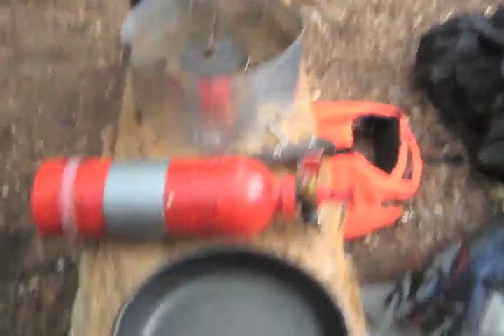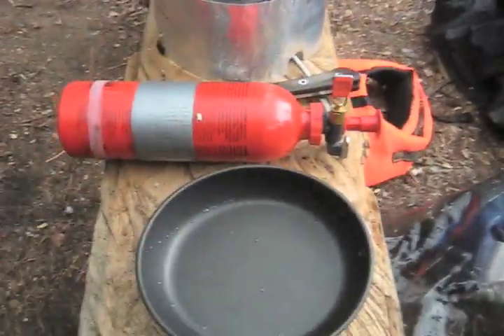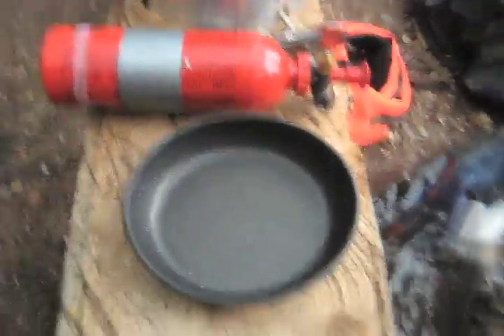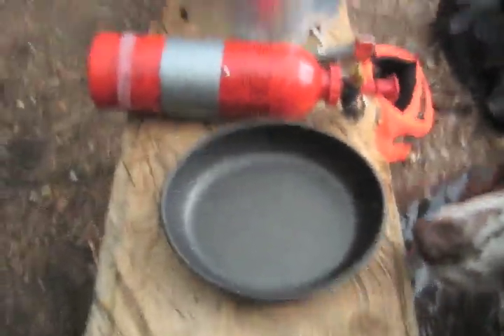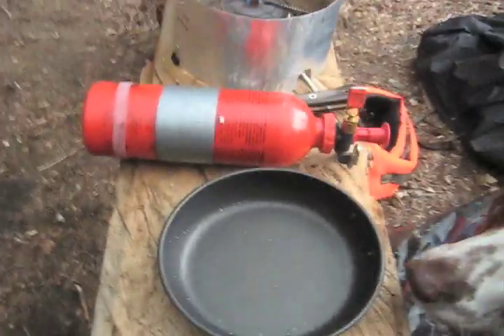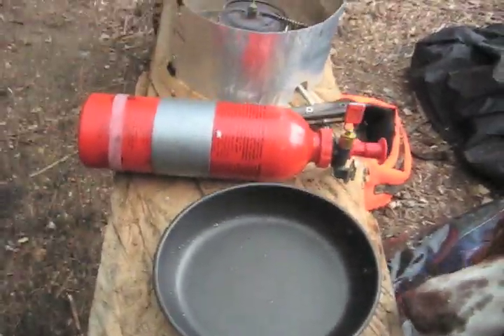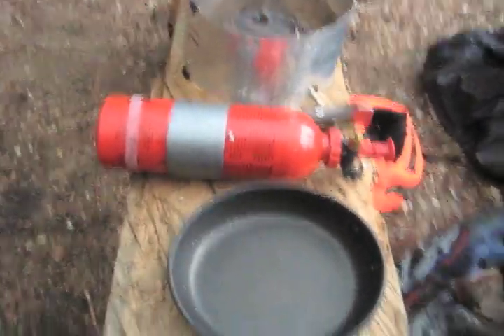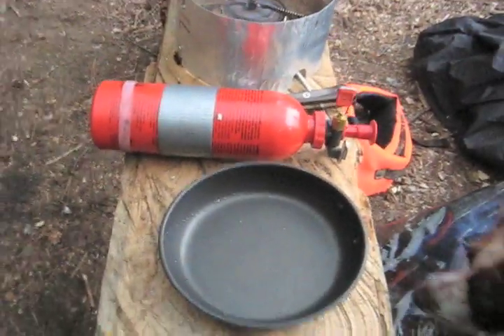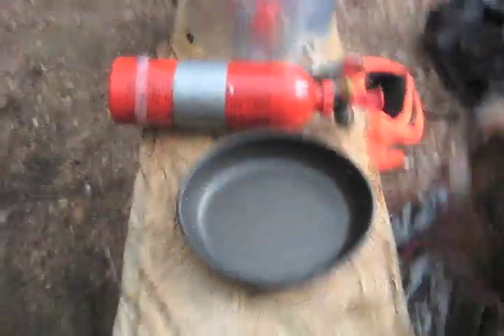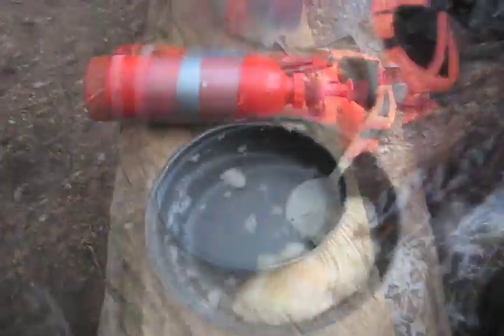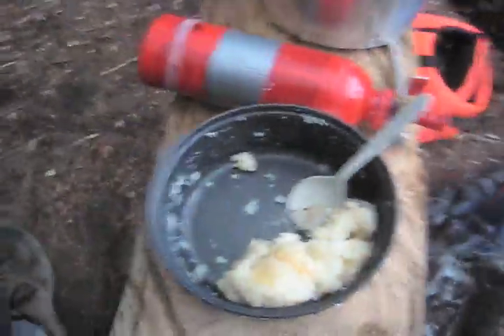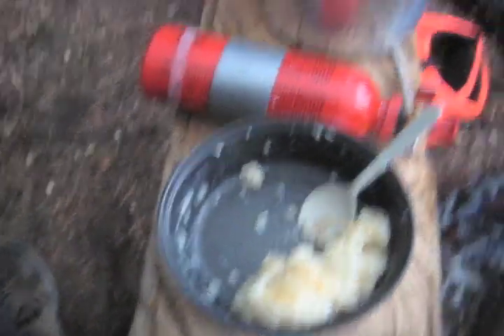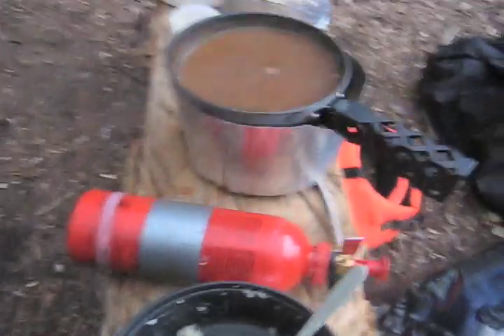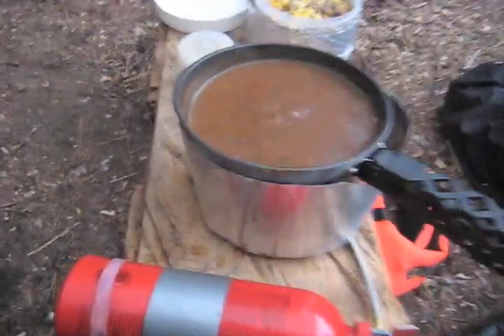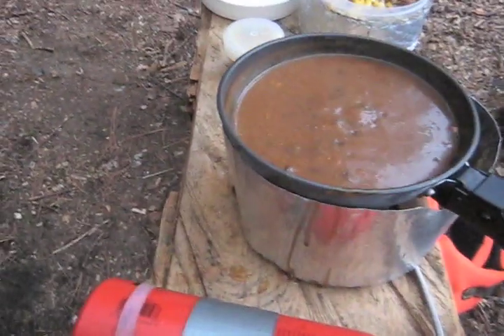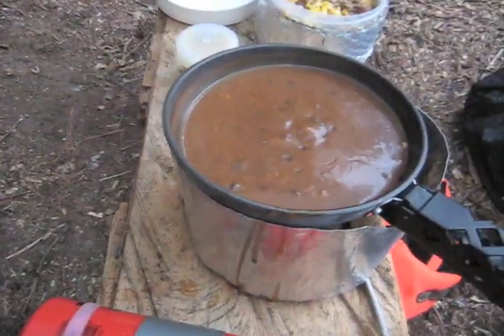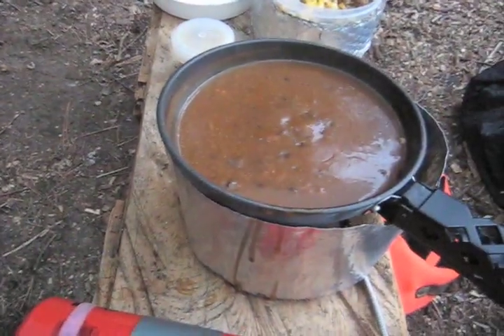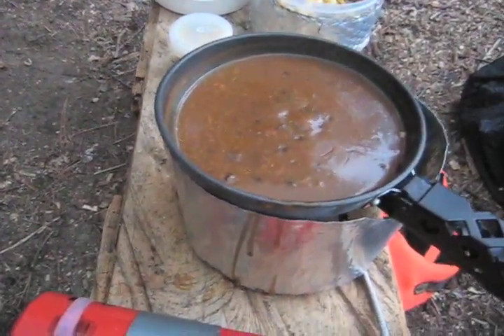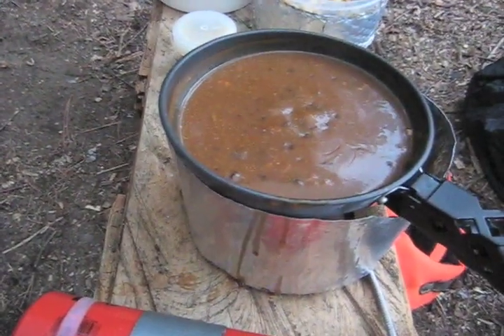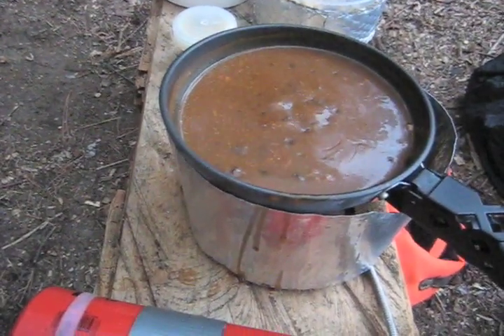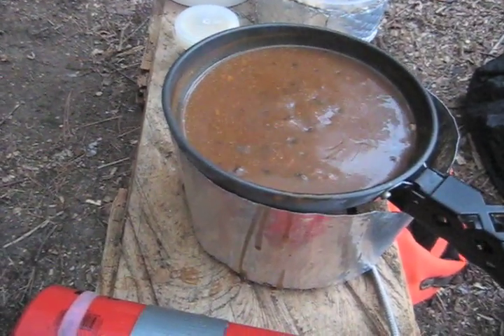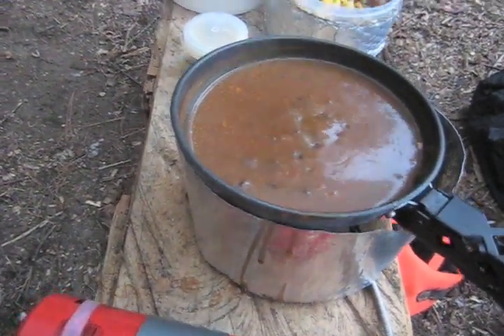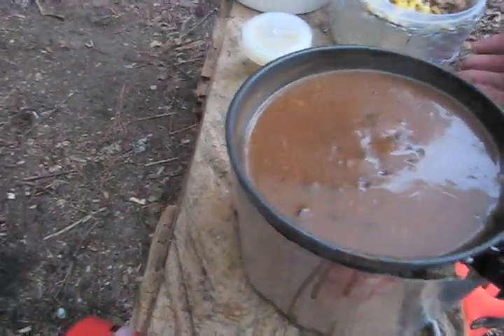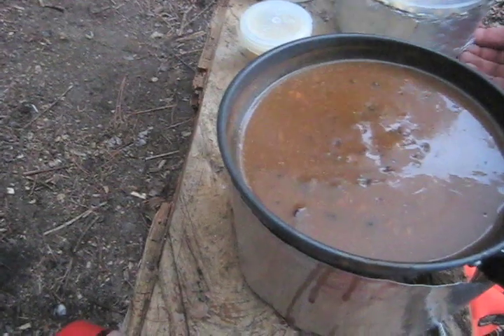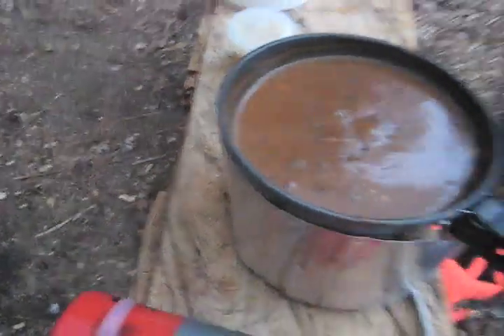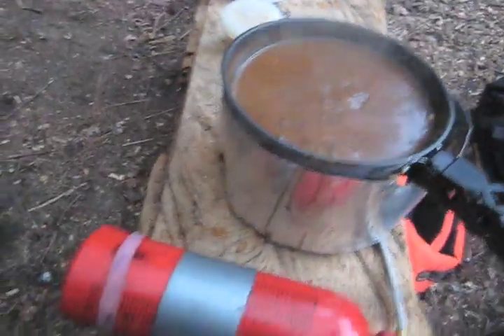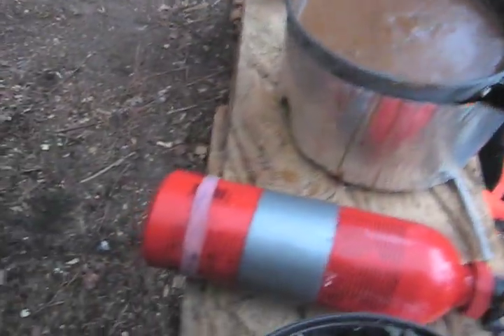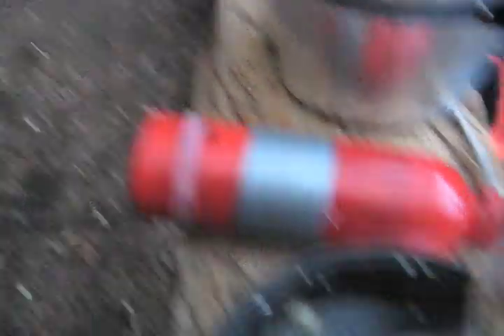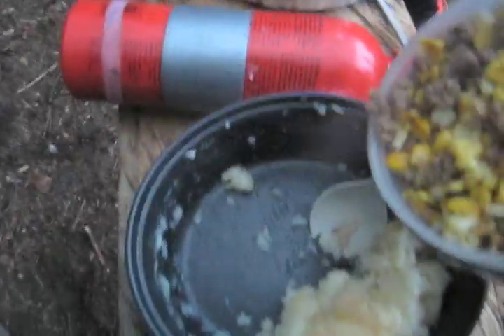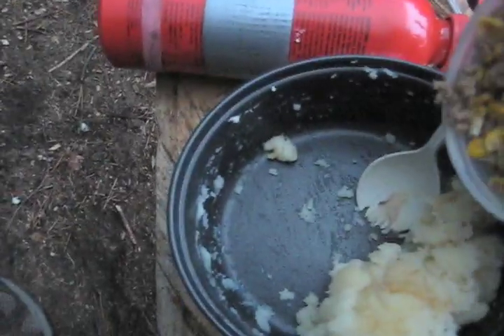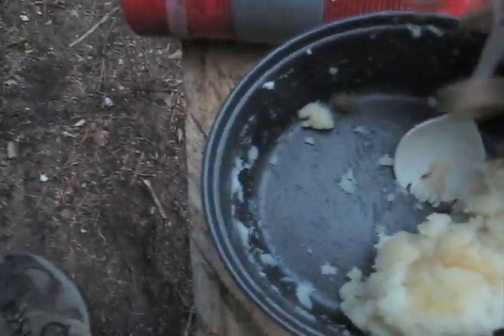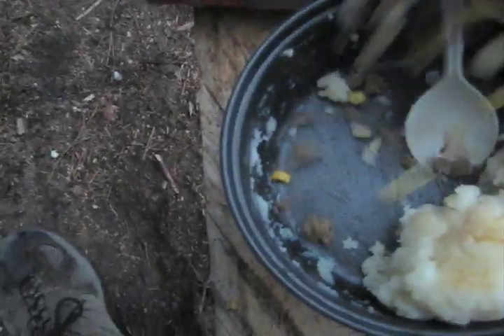Now I have the lid for the gravy. We'll get that stirred. The gravy is all cooked up — this is a pretty easy one, you just add water to the gravy mix and stir until it's done.